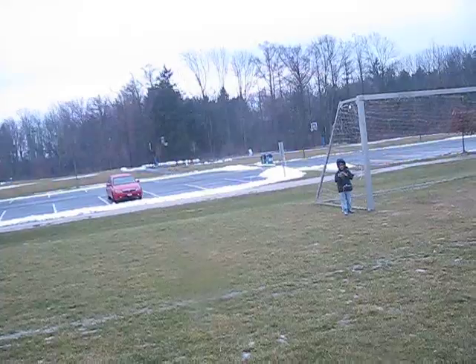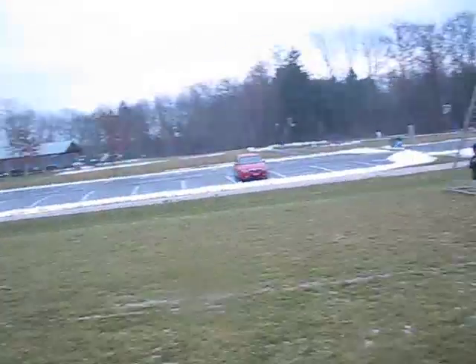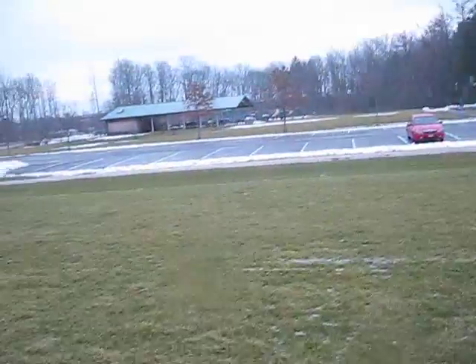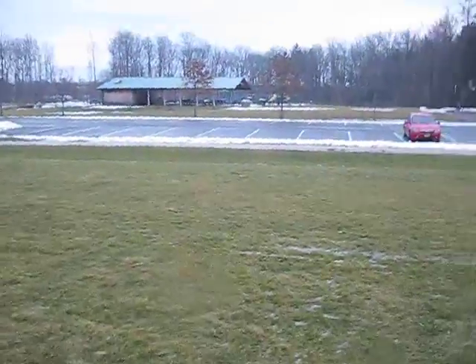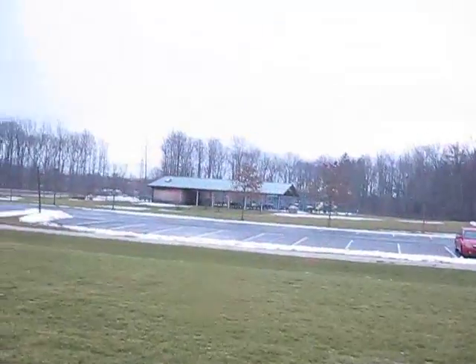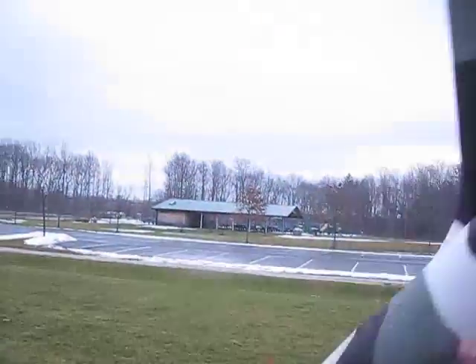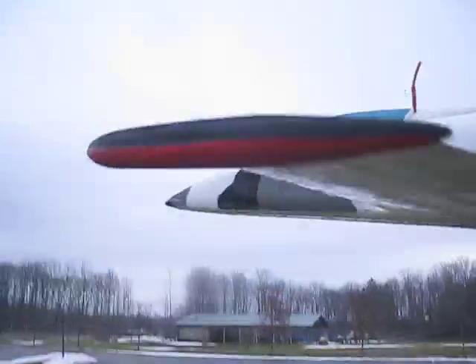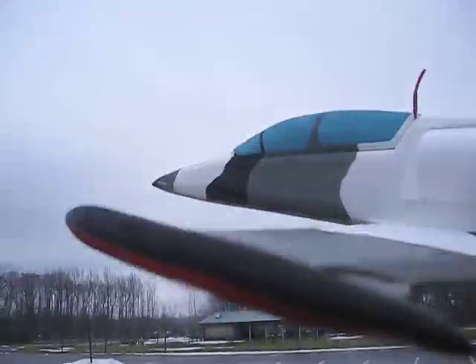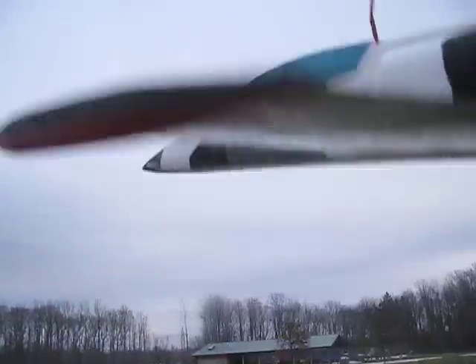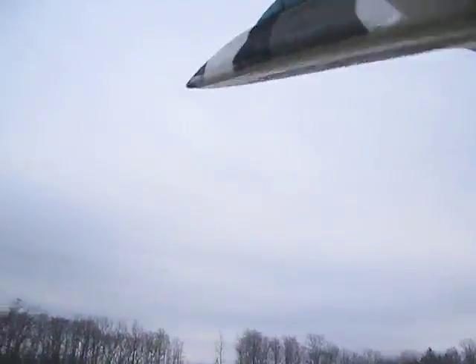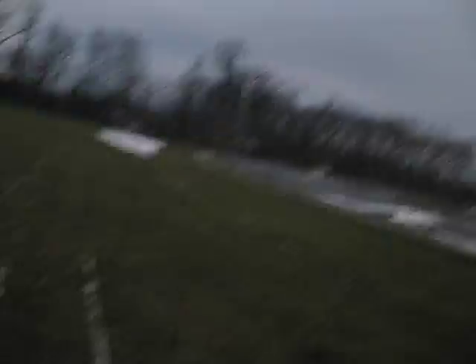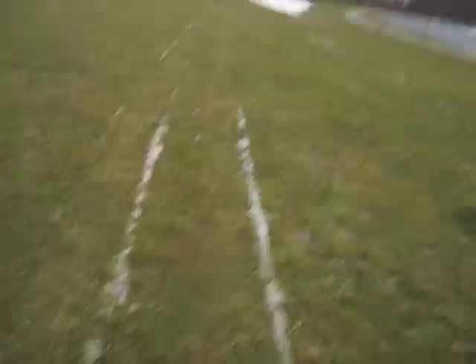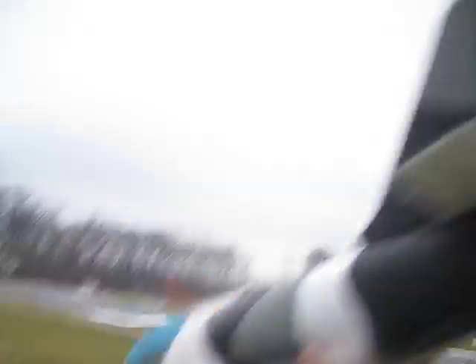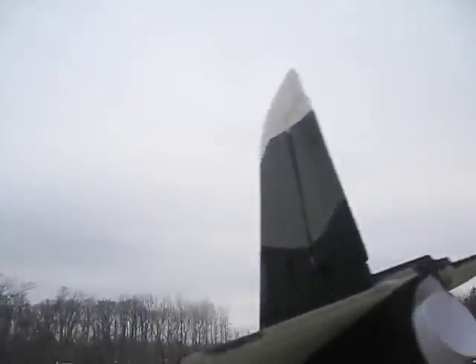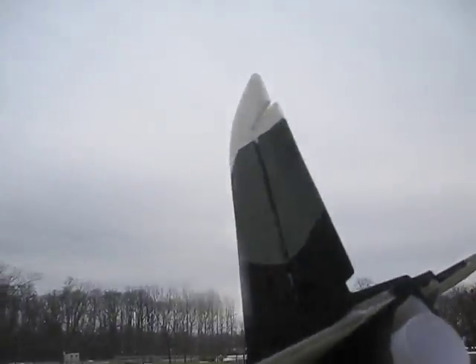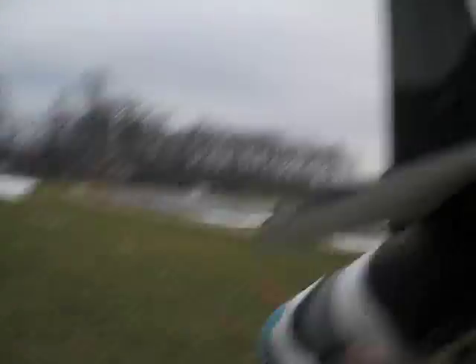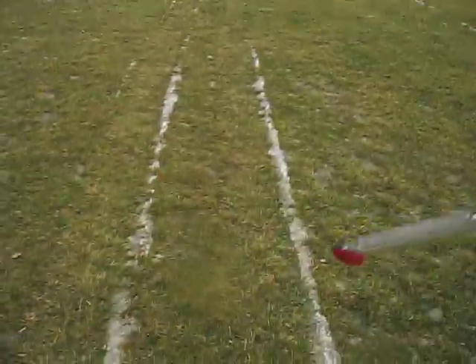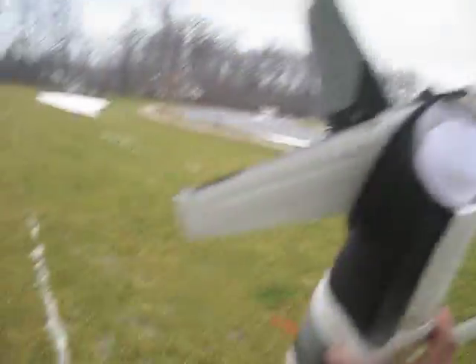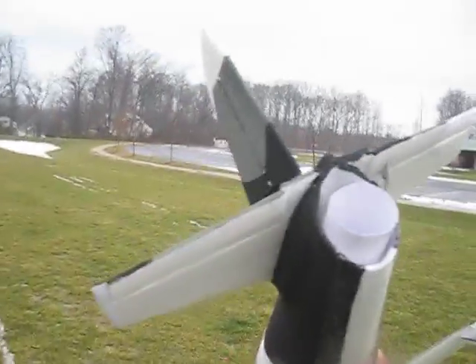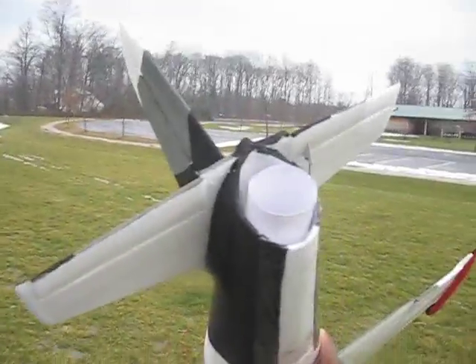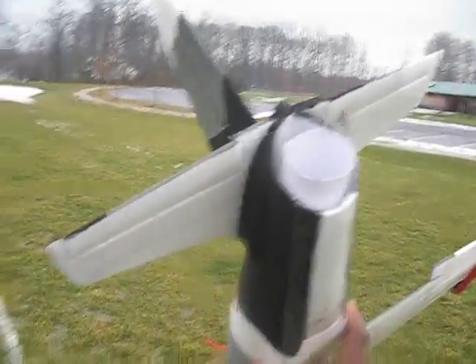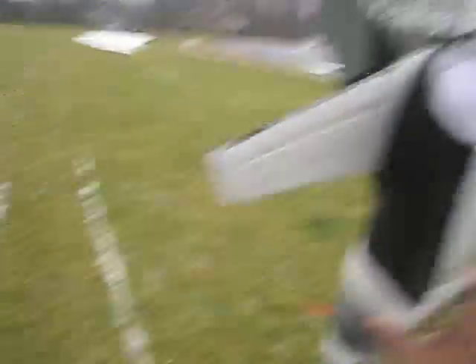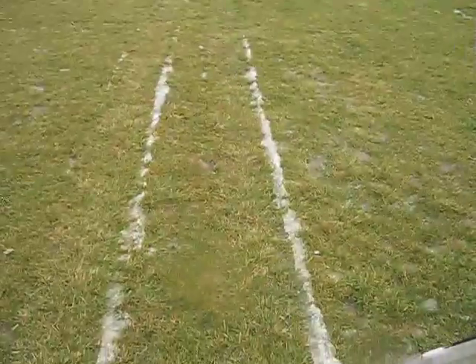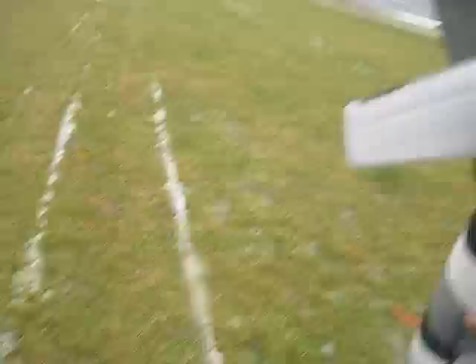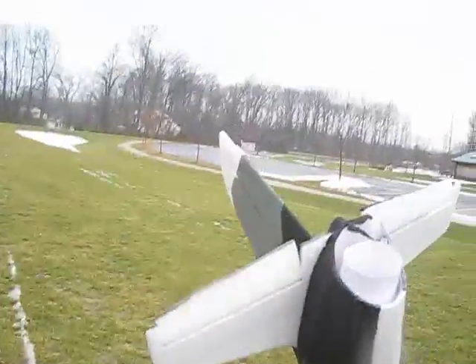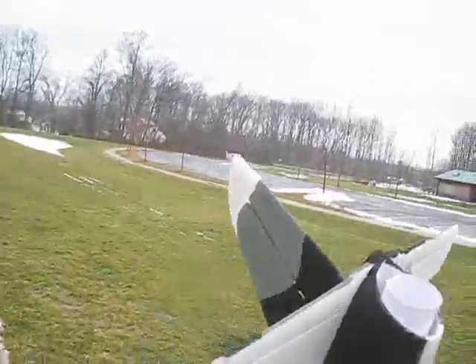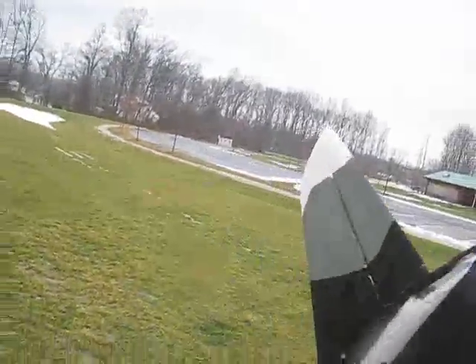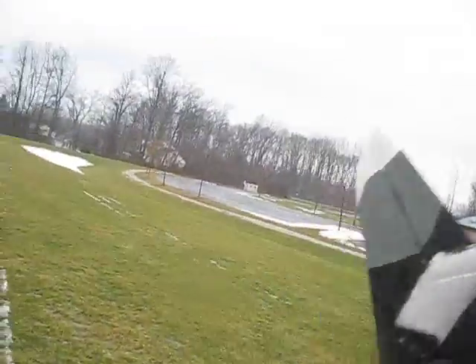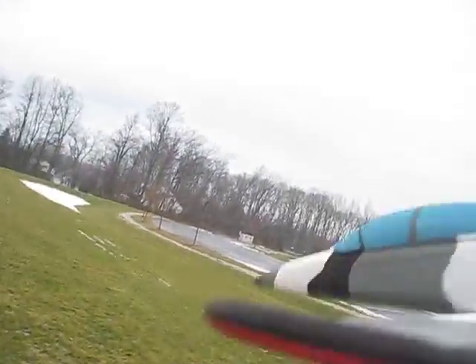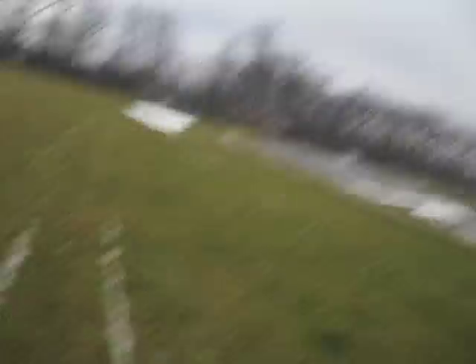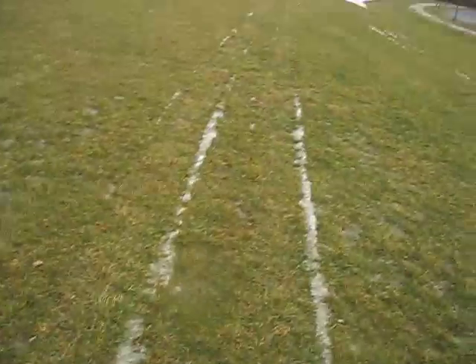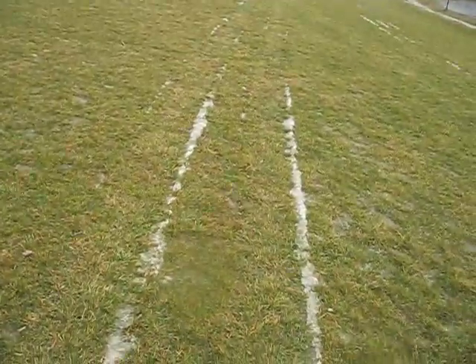Ready, set, go. Yeah, it's doing great. I'm very happy with it.